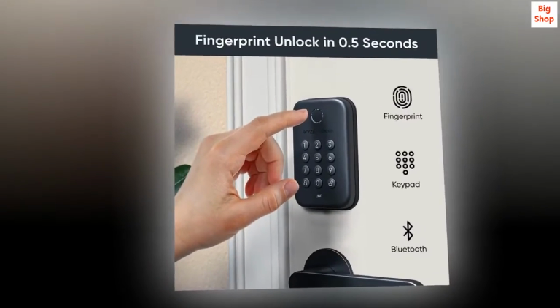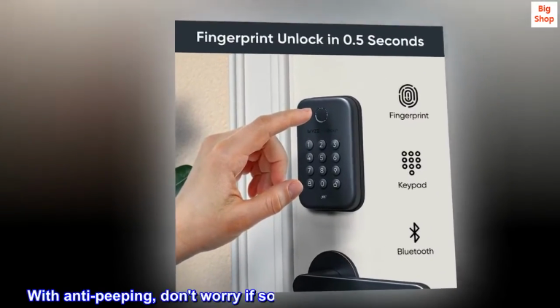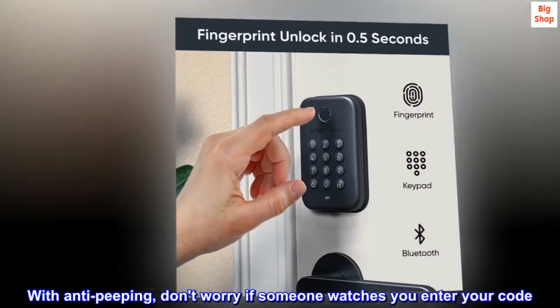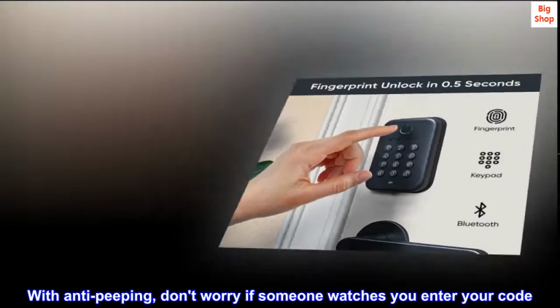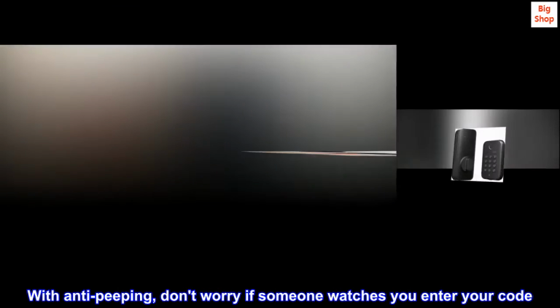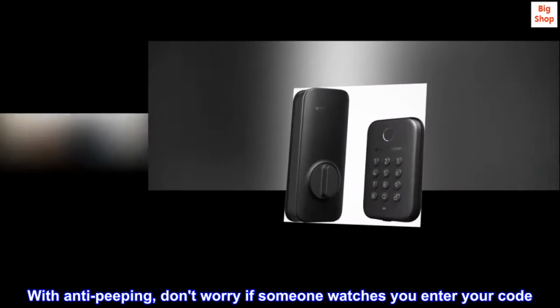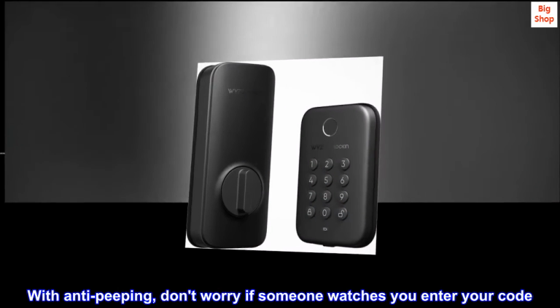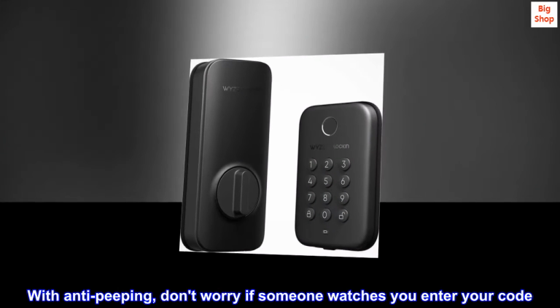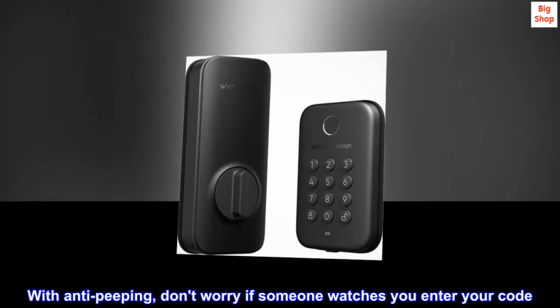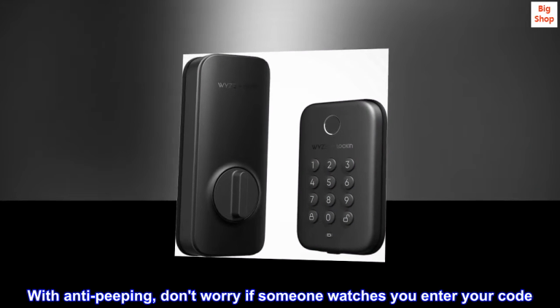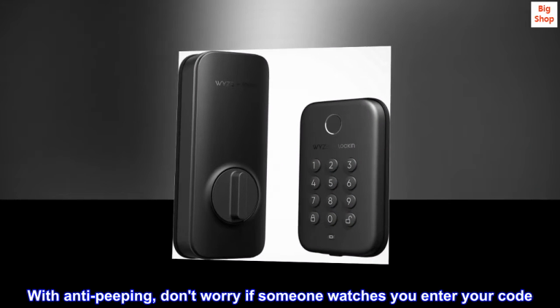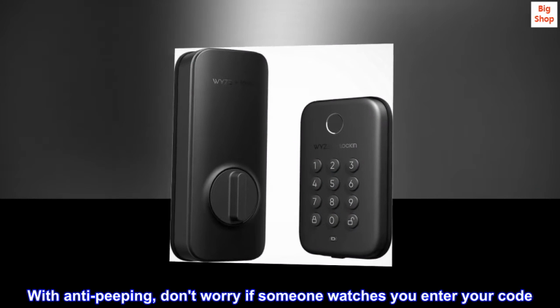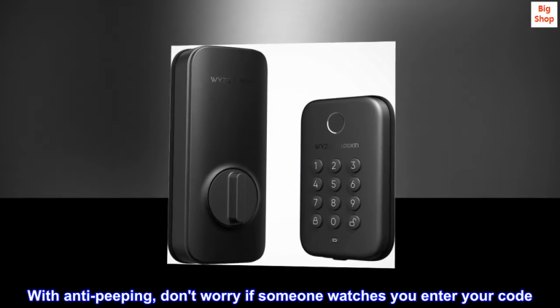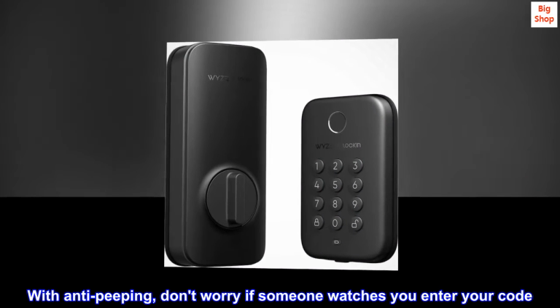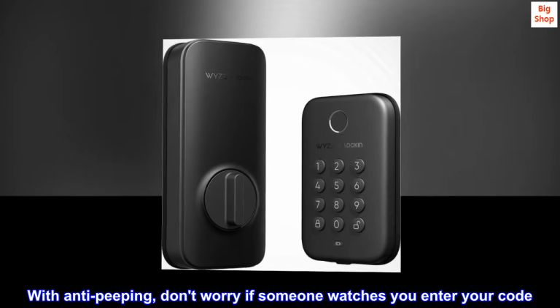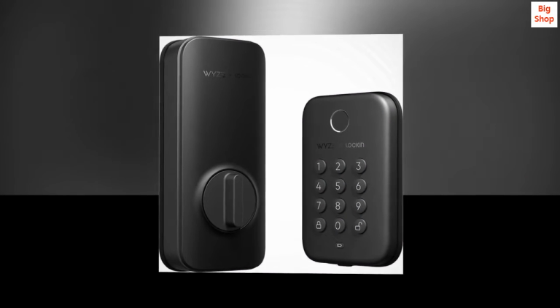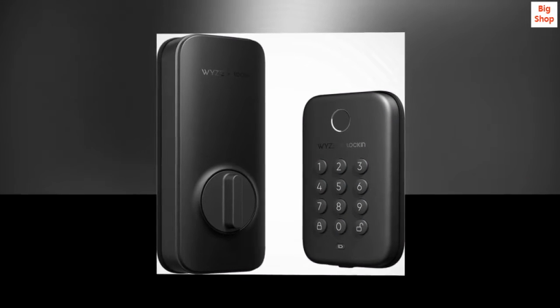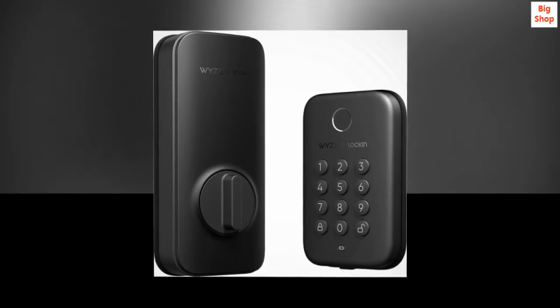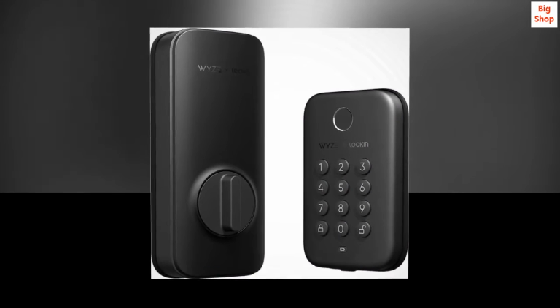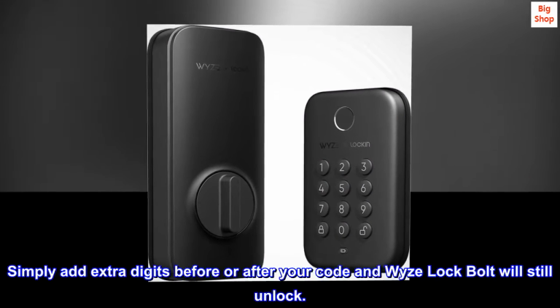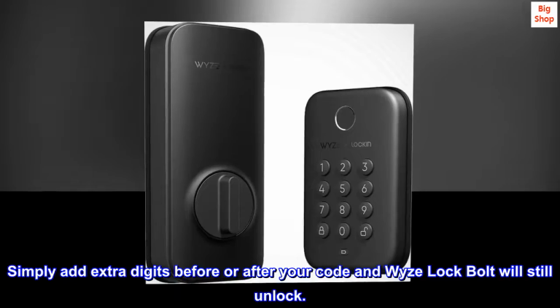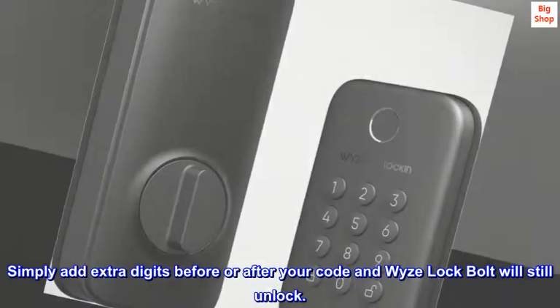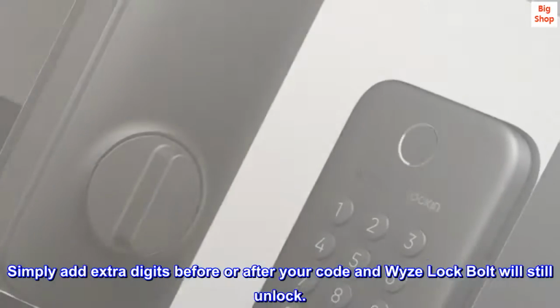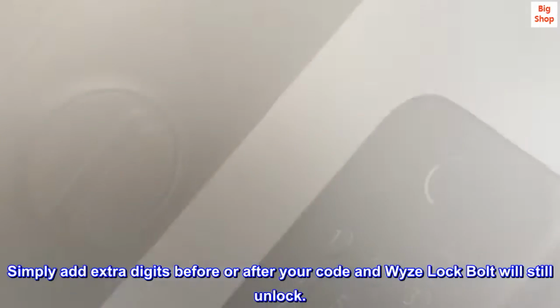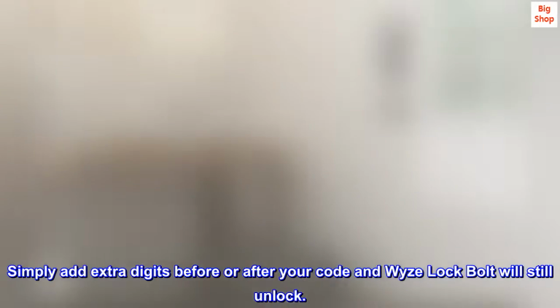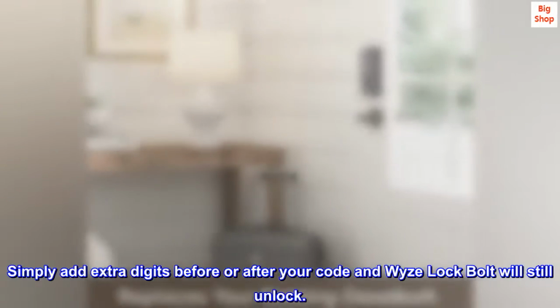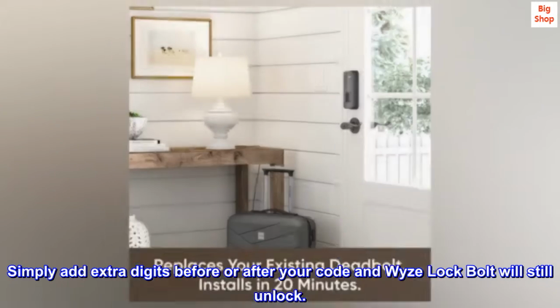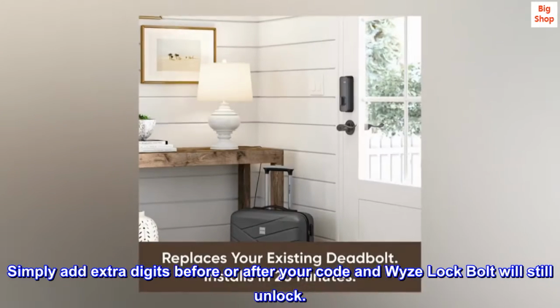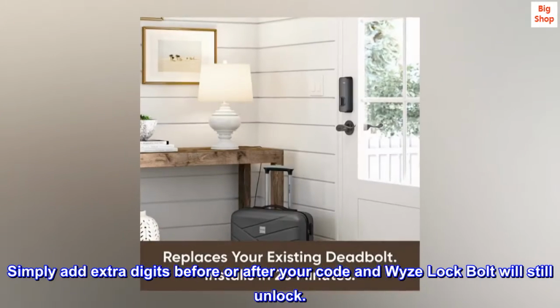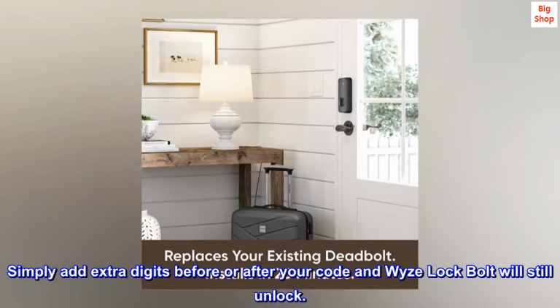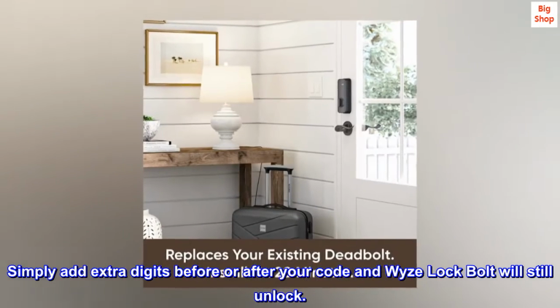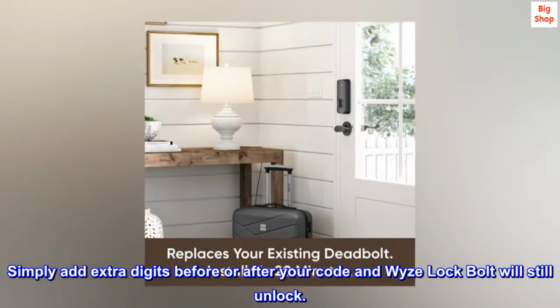With Anti-Peeping, don't worry if someone watches you enter your code. Simply add extra digits before or after your code and WISE Lock Bolt will still unlock.